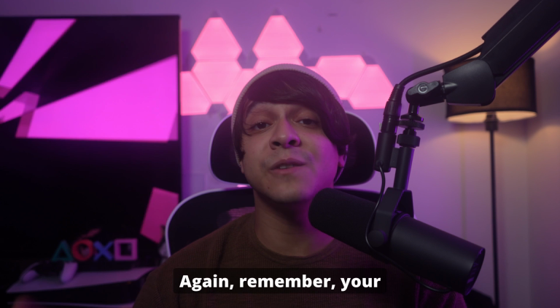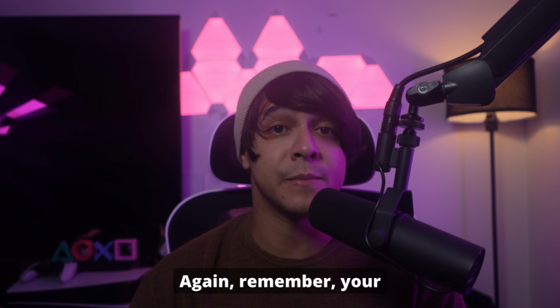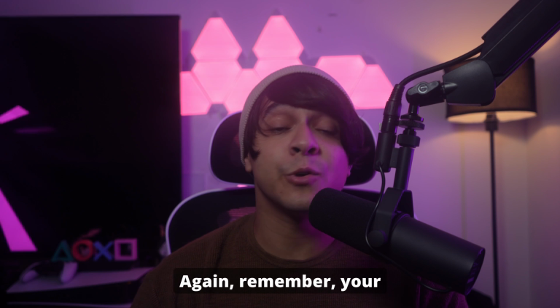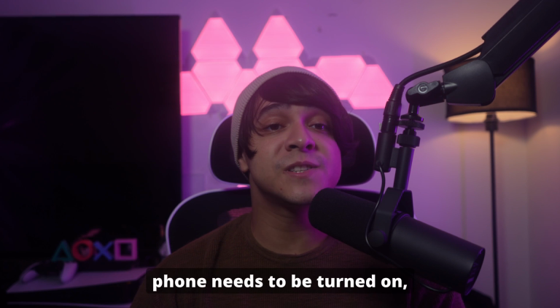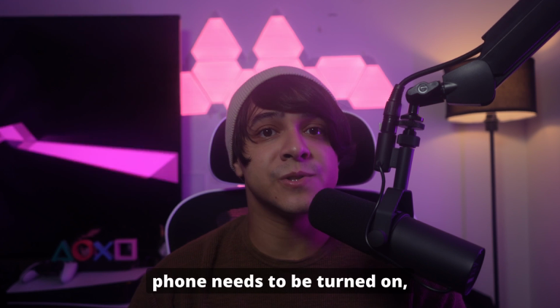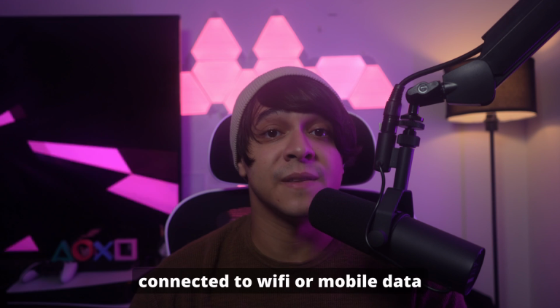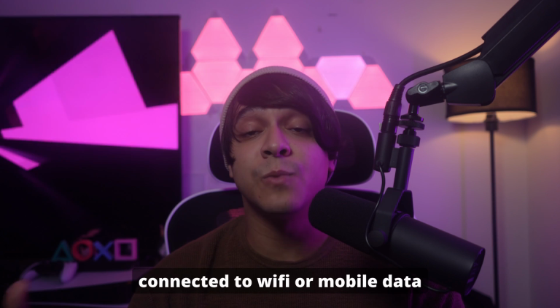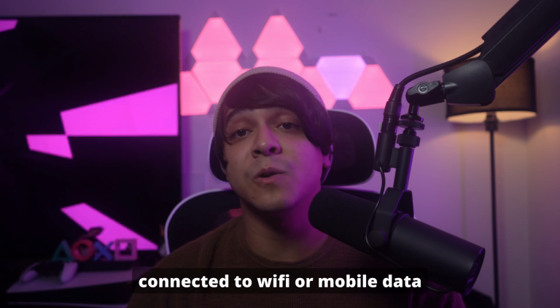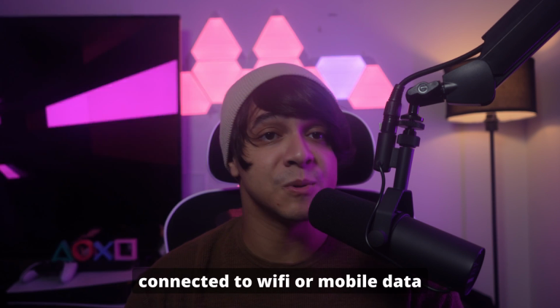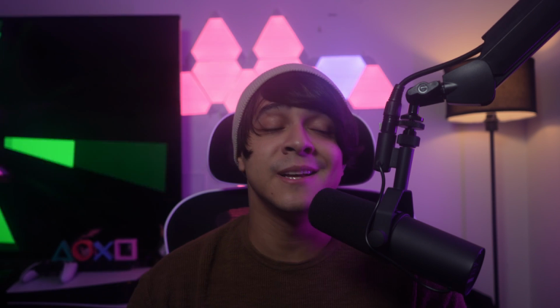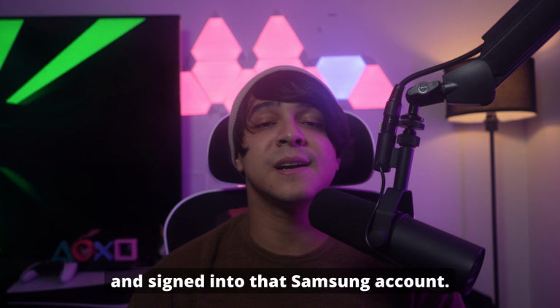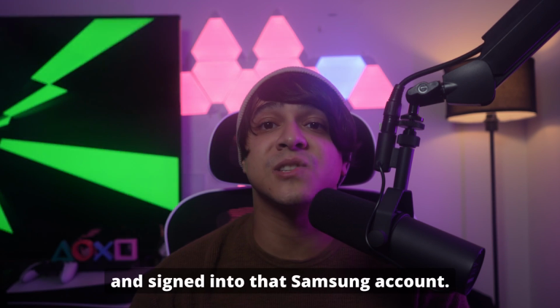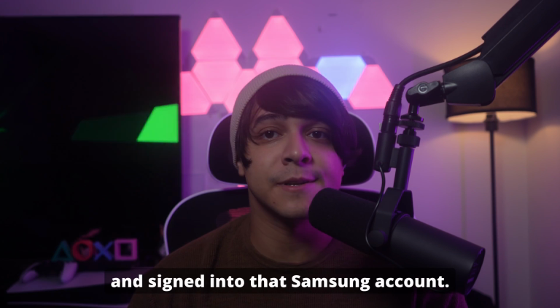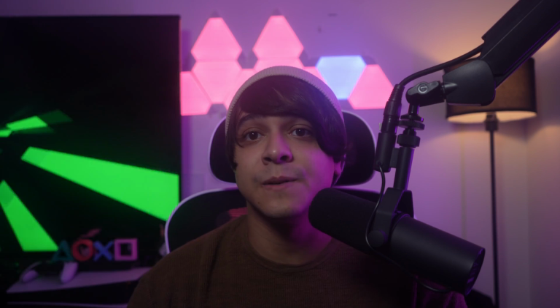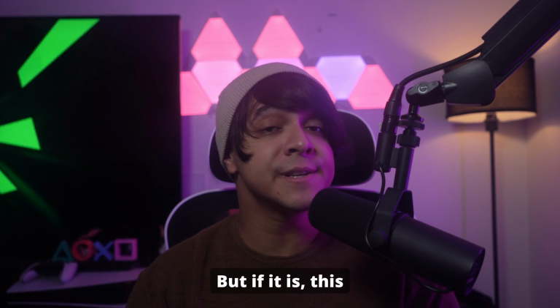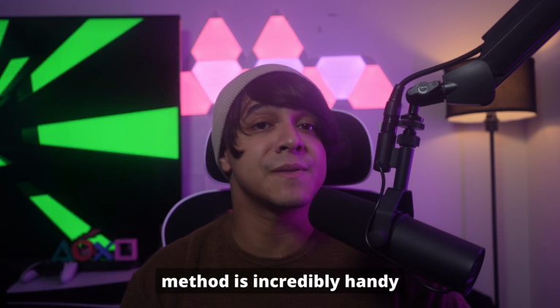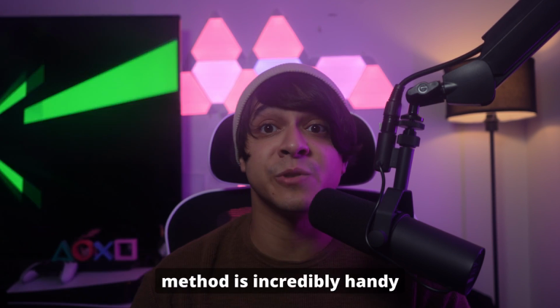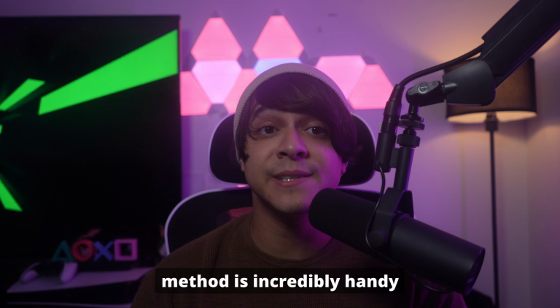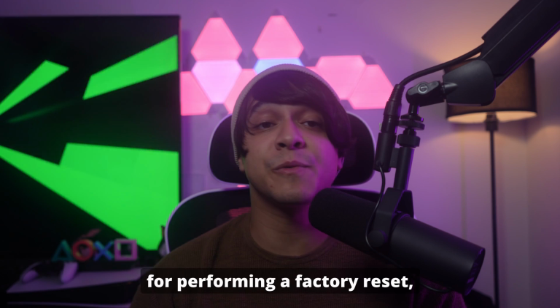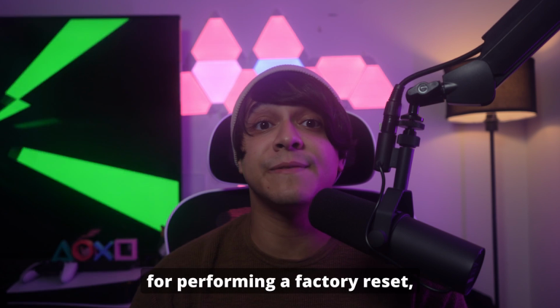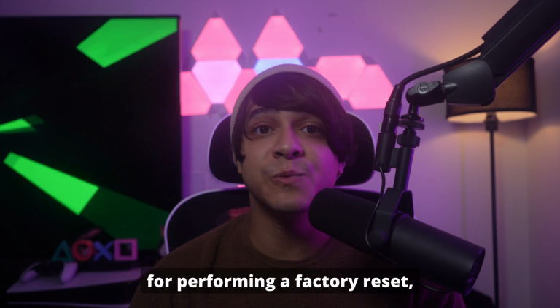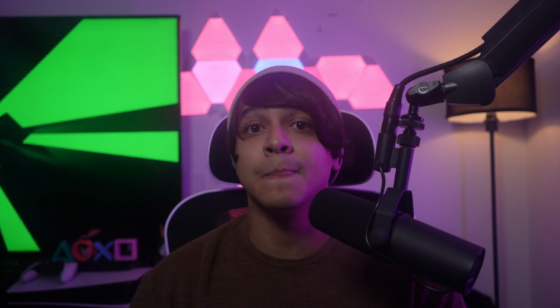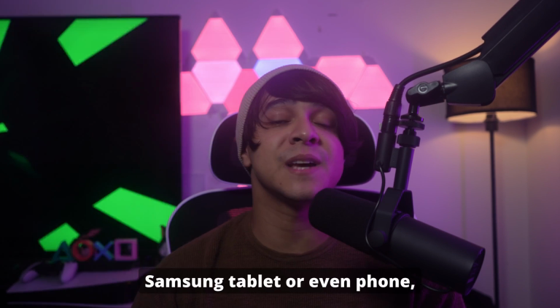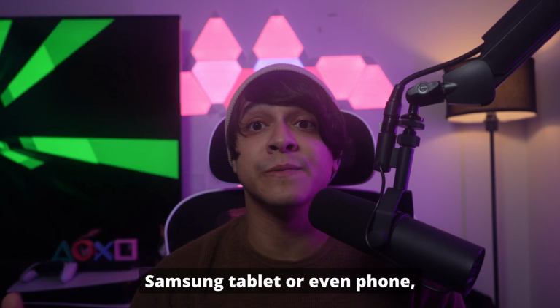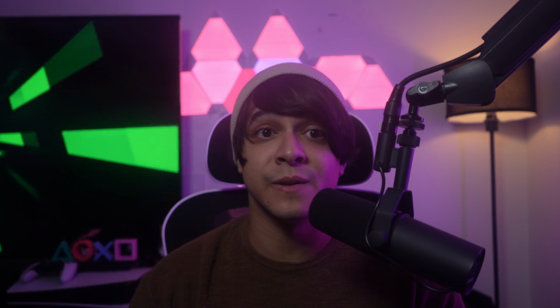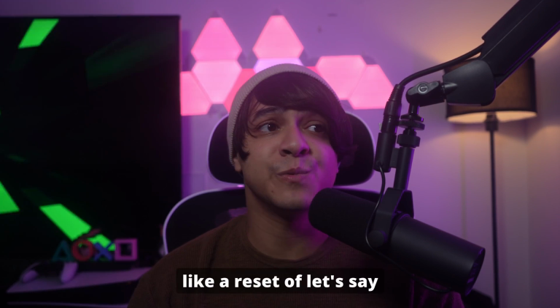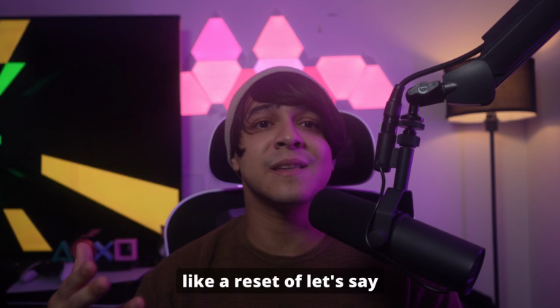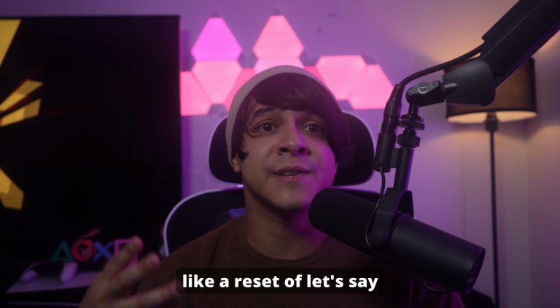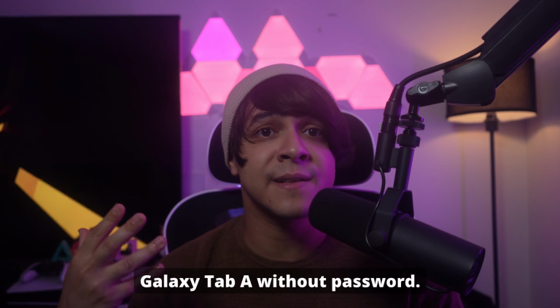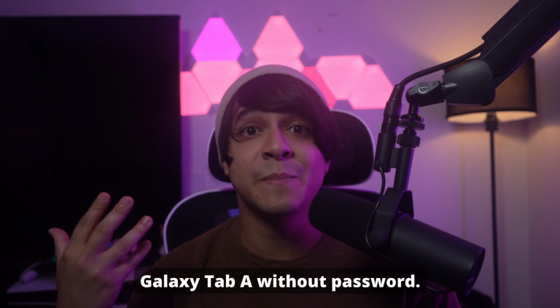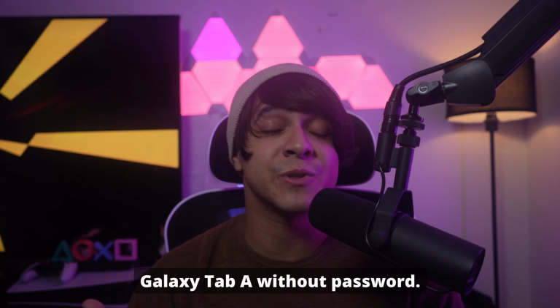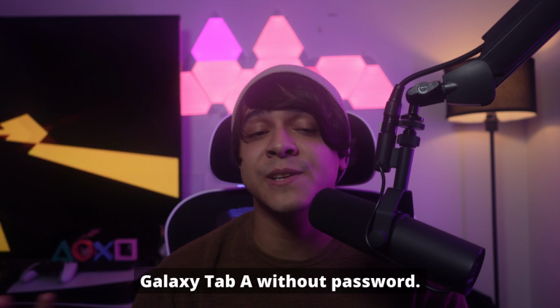Again, remember — your phone needs to be turned on, connected to Wi-Fi or mobile data, and signed into that Samsung account. But if it is, this method is incredibly handy for performing a factory reset on a Samsung tablet or phone — like a reset of a Galaxy Tab A without a password.